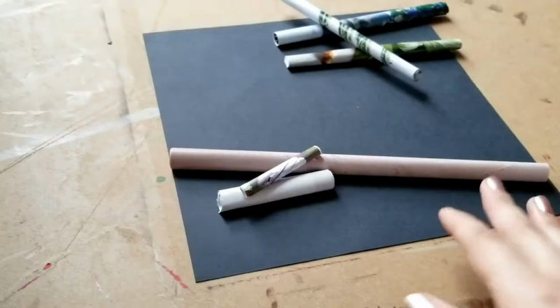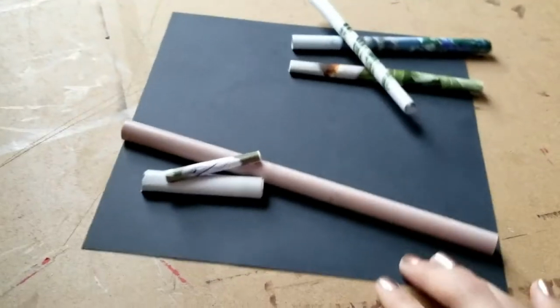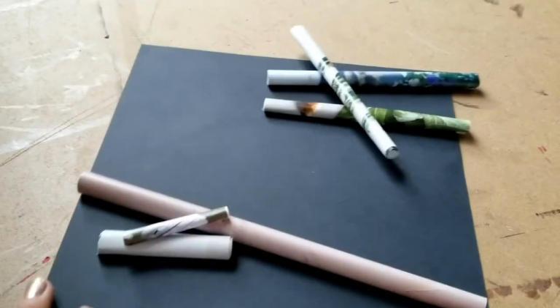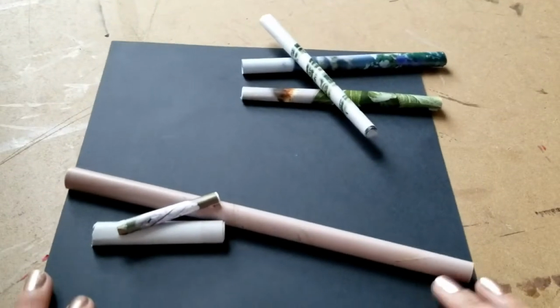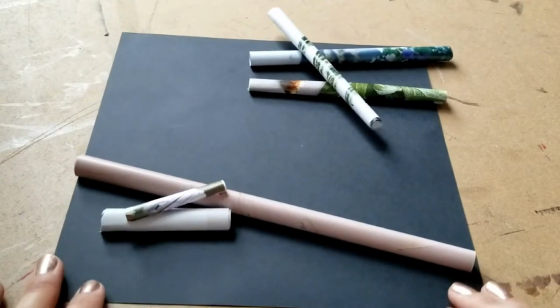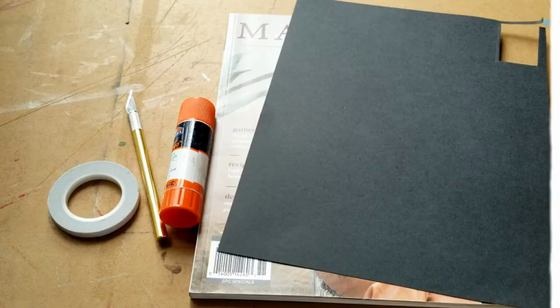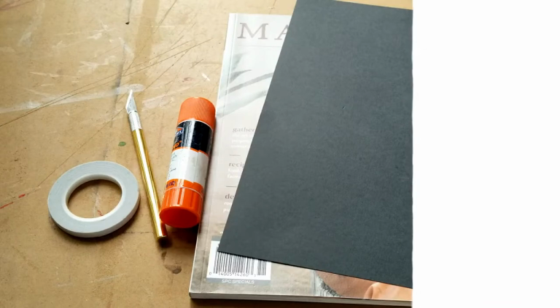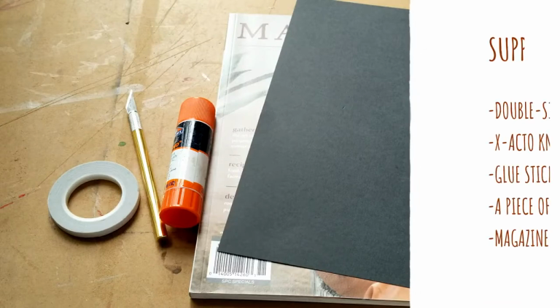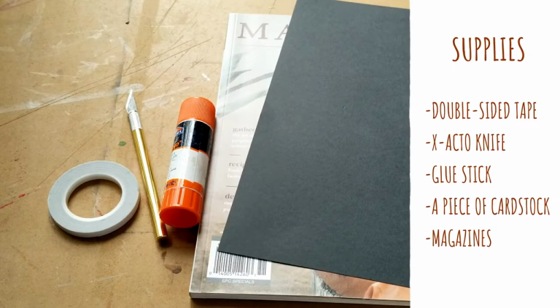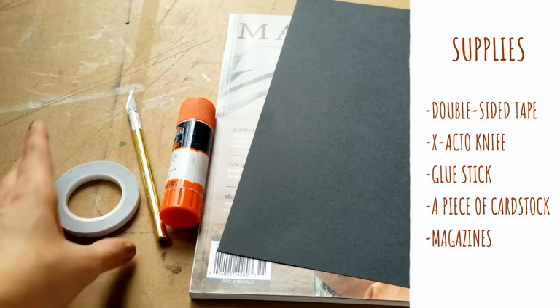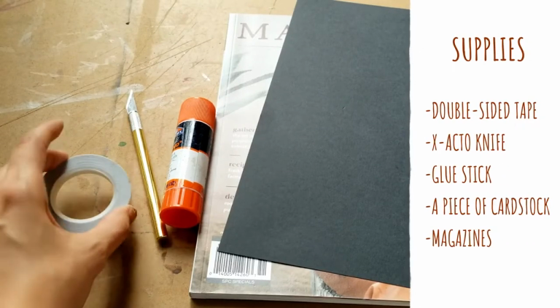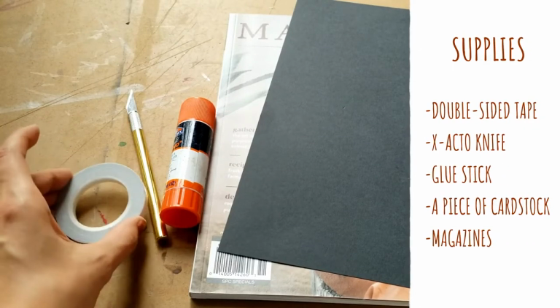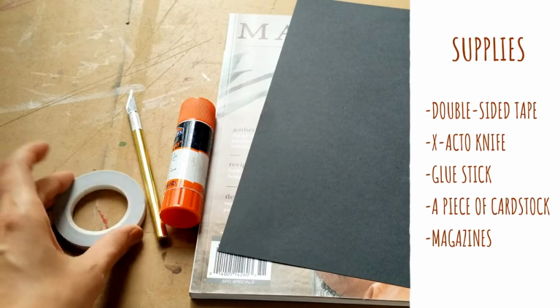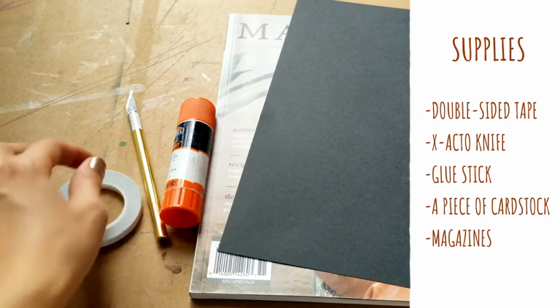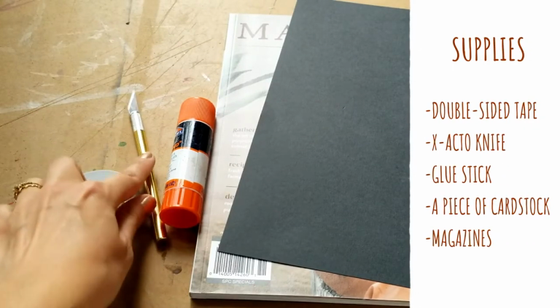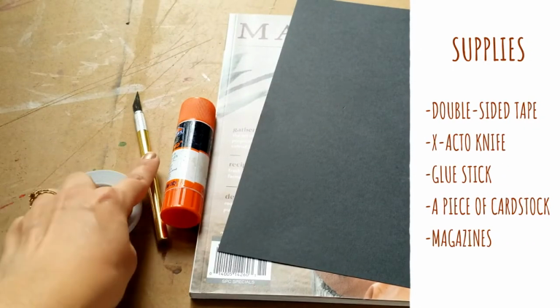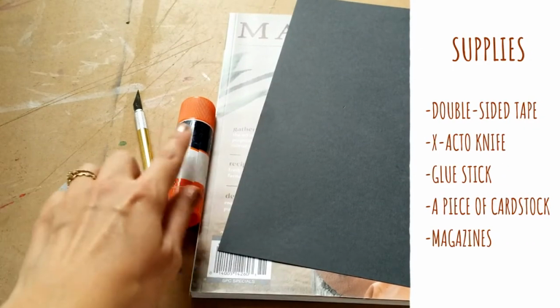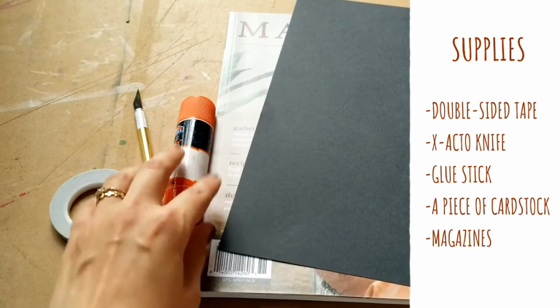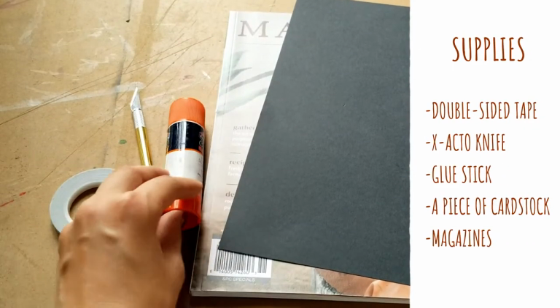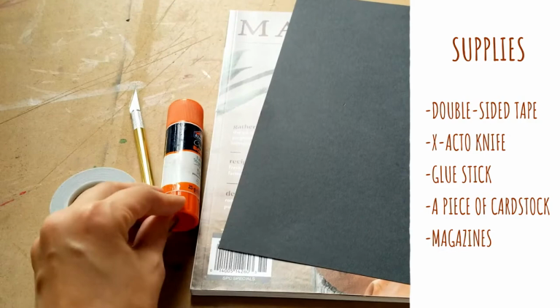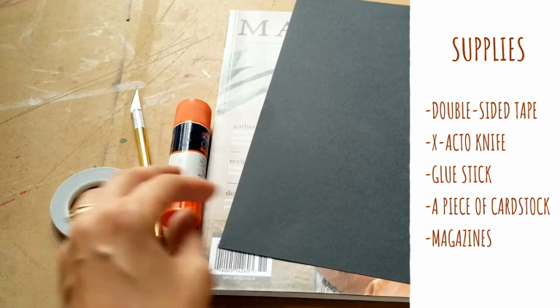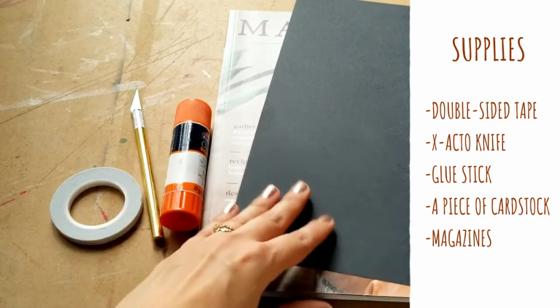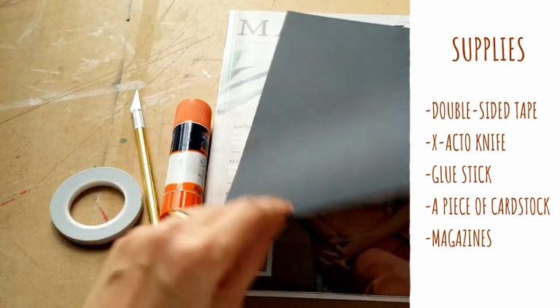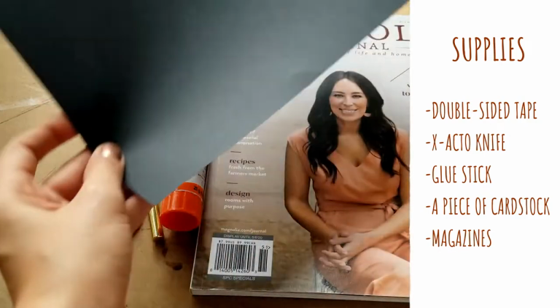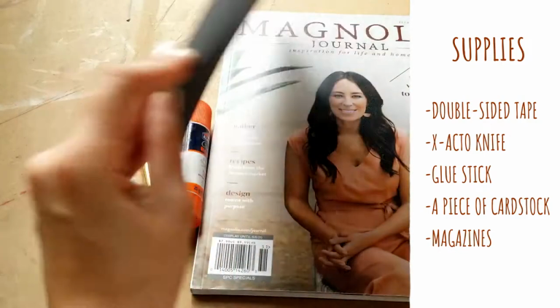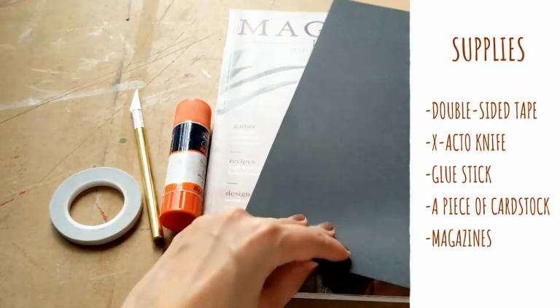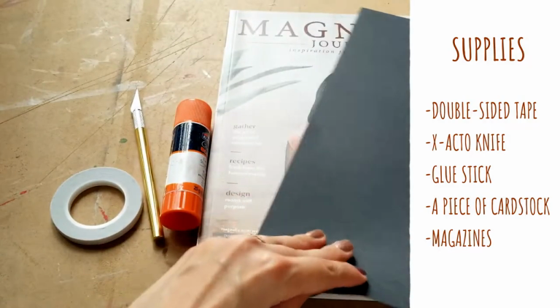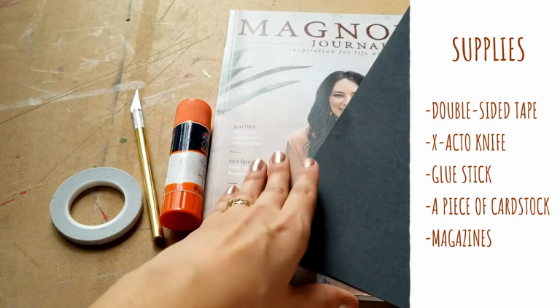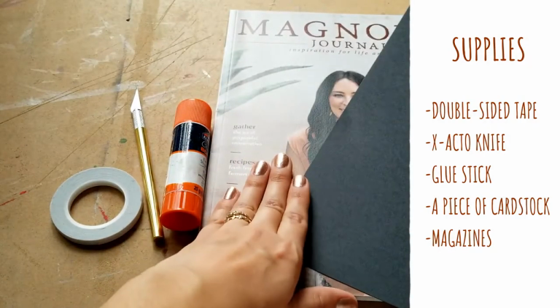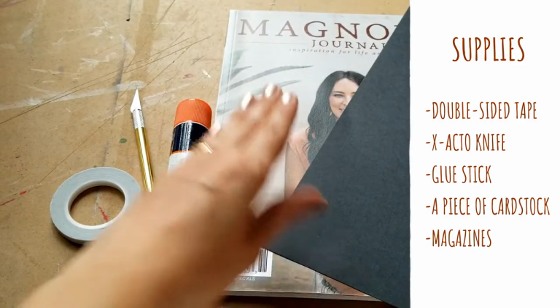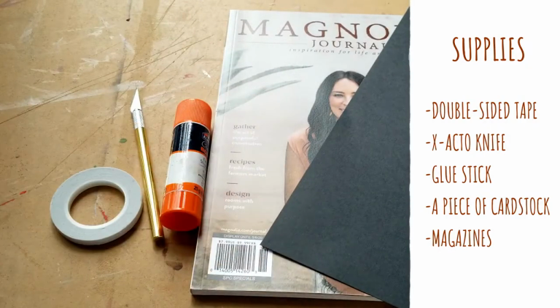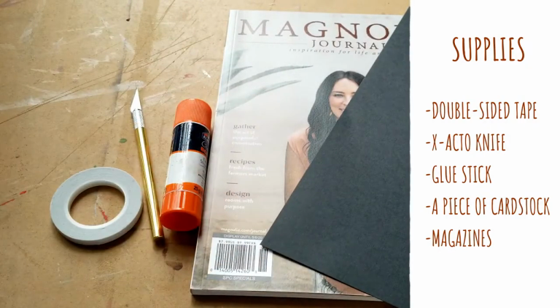For the first type of collage you will need double-sided tape, an exacto knife or scissors, a glue stick, a piece of cardstock, and some magazines to cut out.